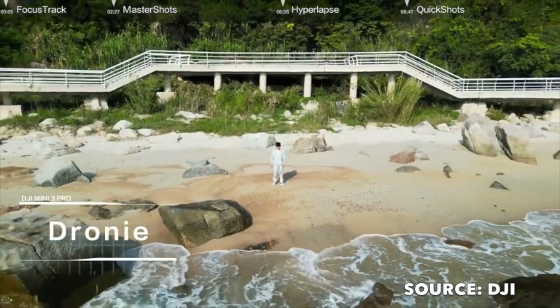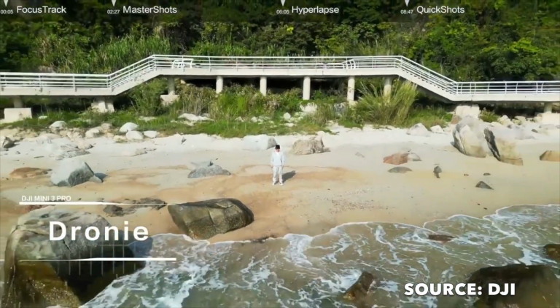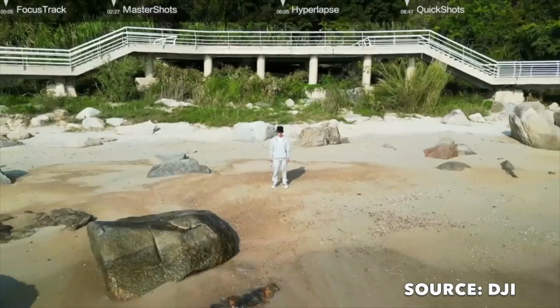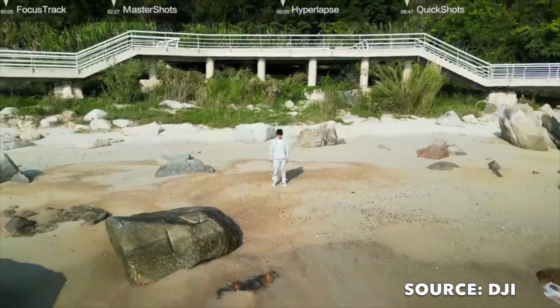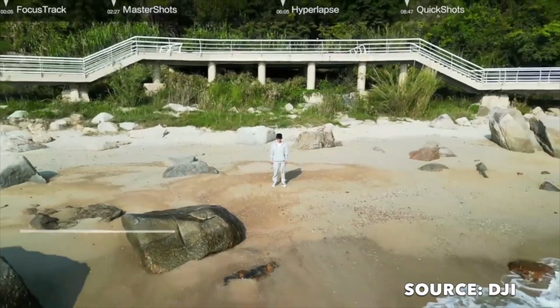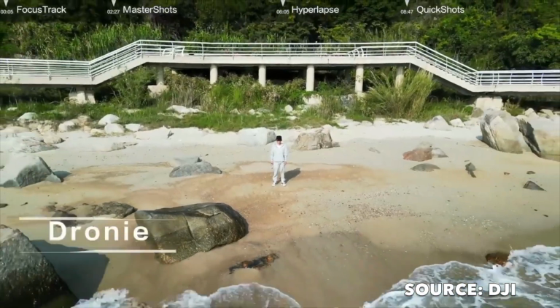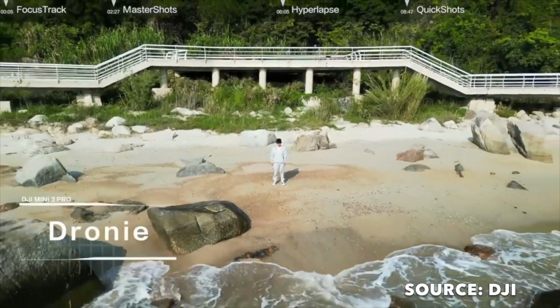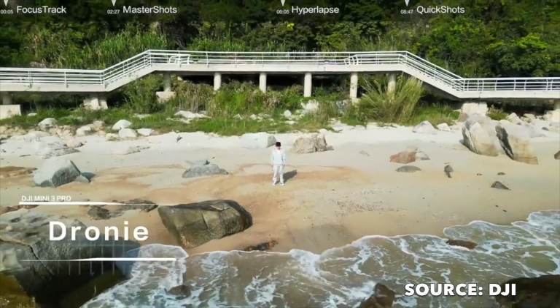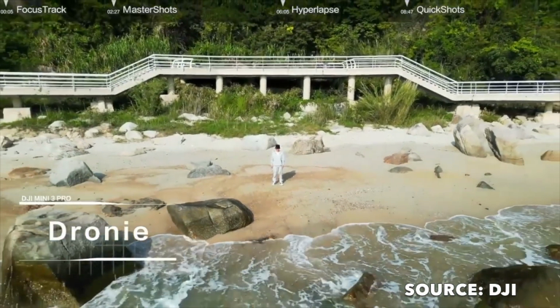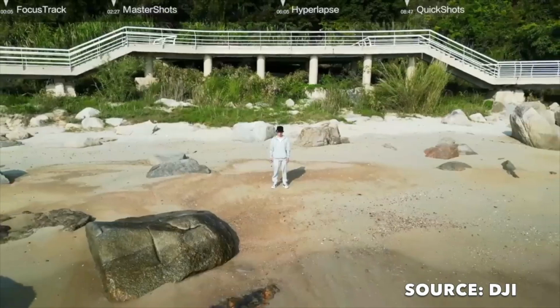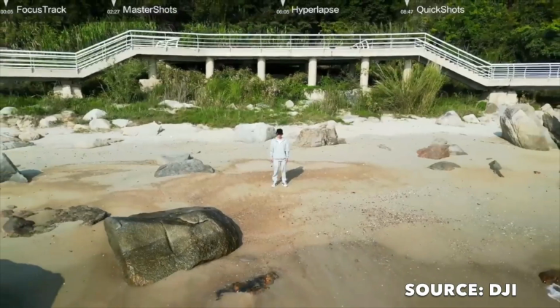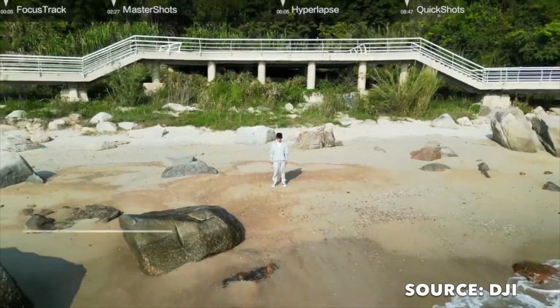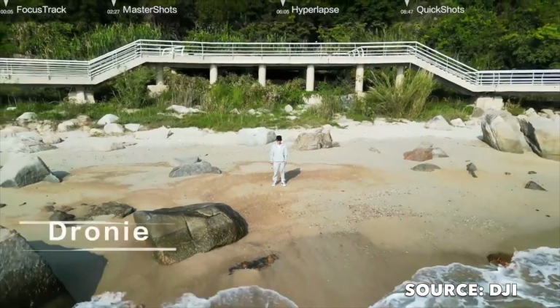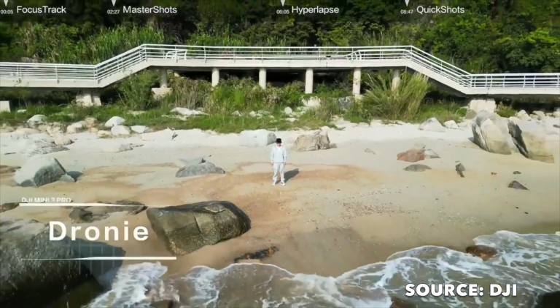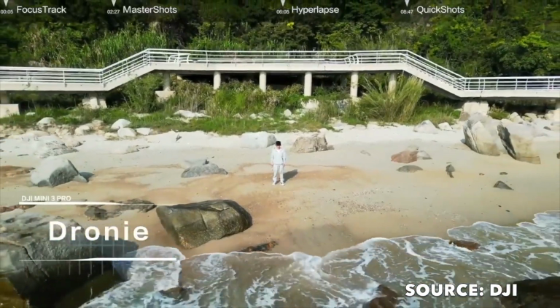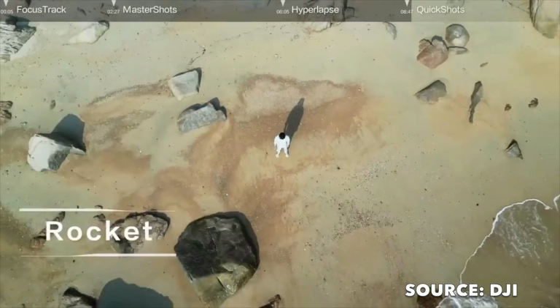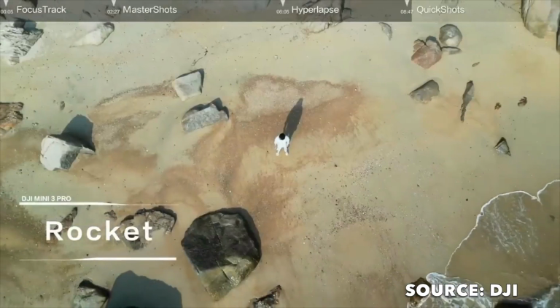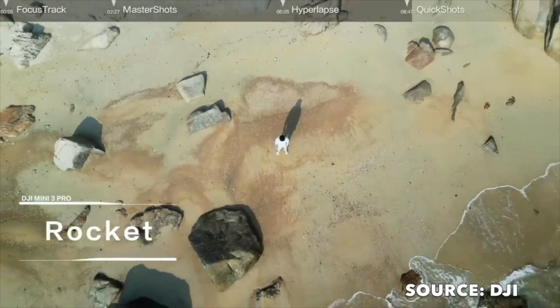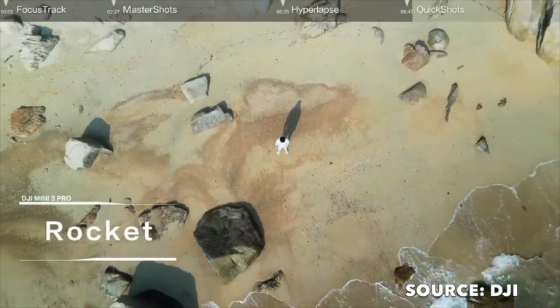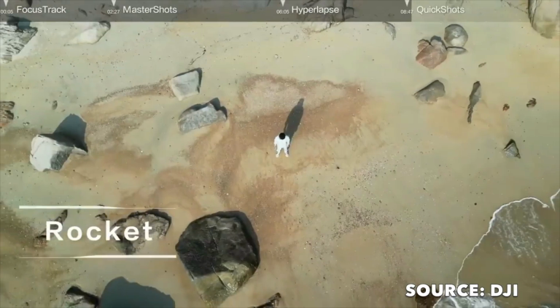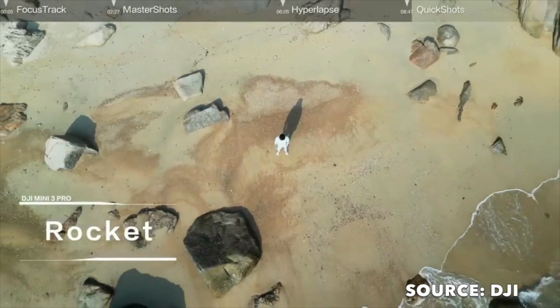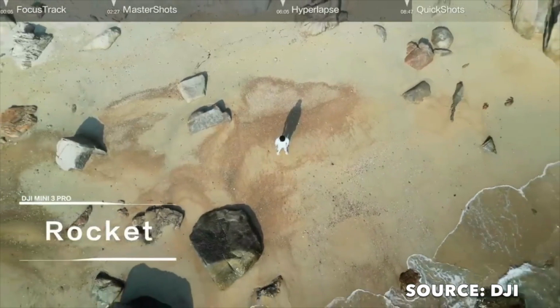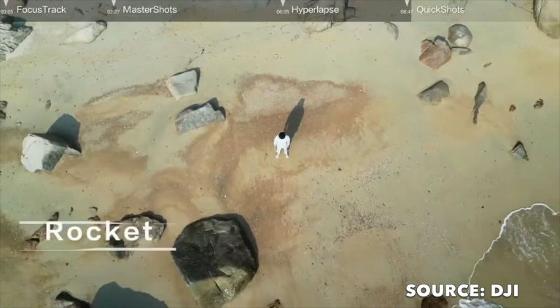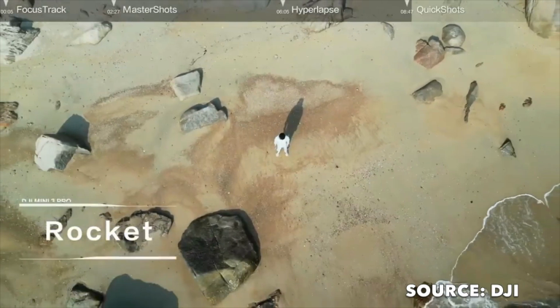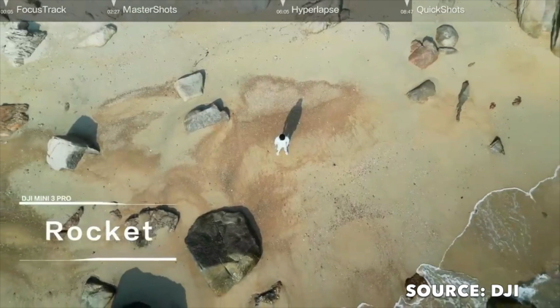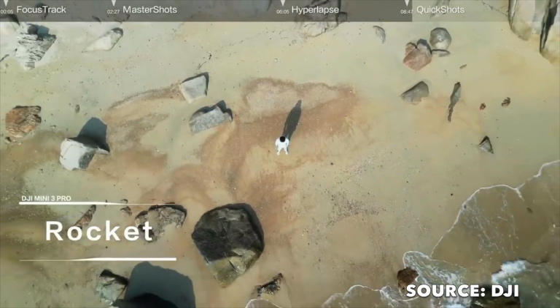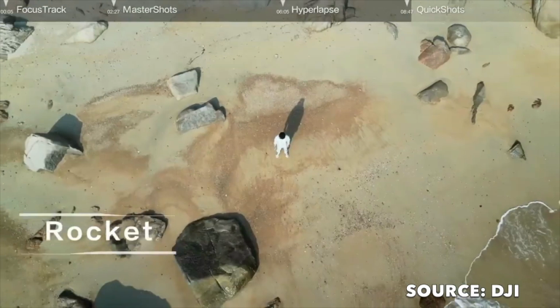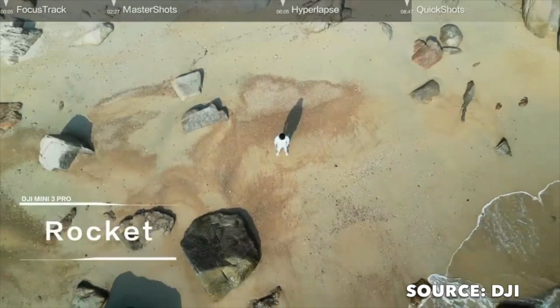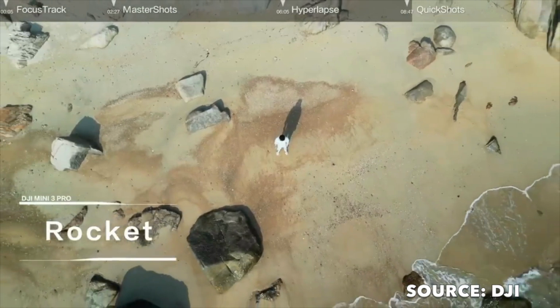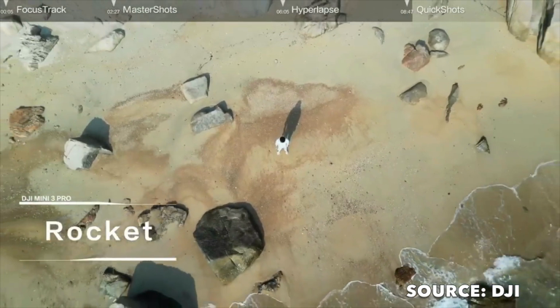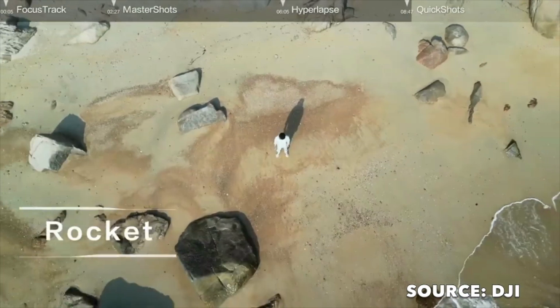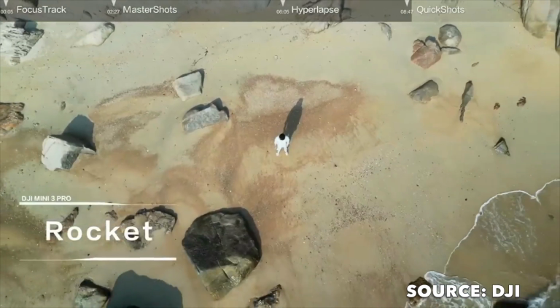Droney mode: the drone will fly backwards at an incline, keeping you in focus but panning out to show you the scenery around you. Rocket mode will keep you in focus as the drone ascends upwards, giving you a wide view of your surroundings.